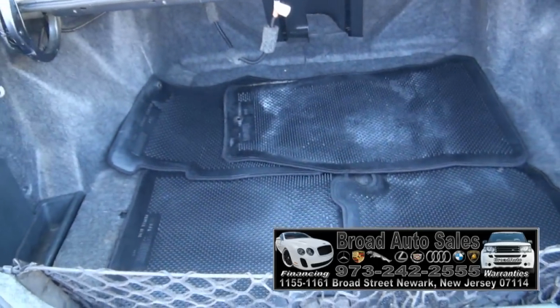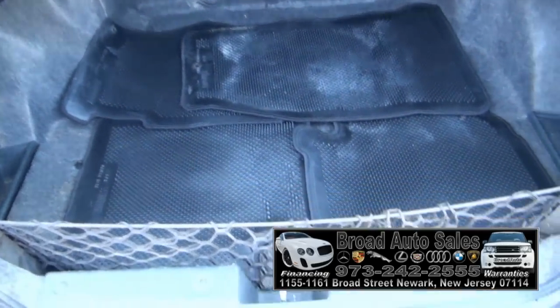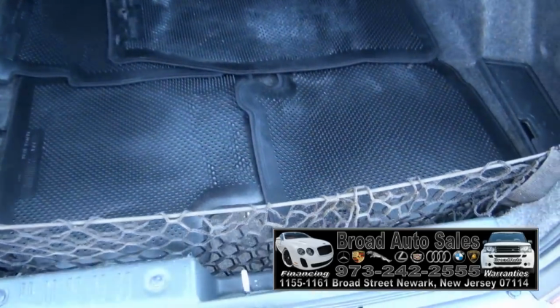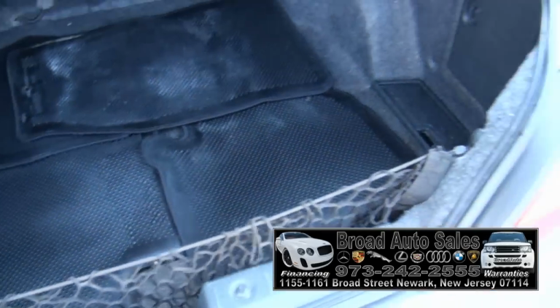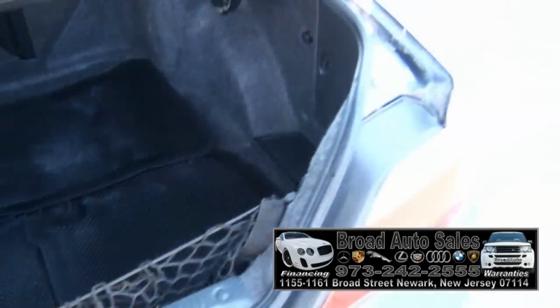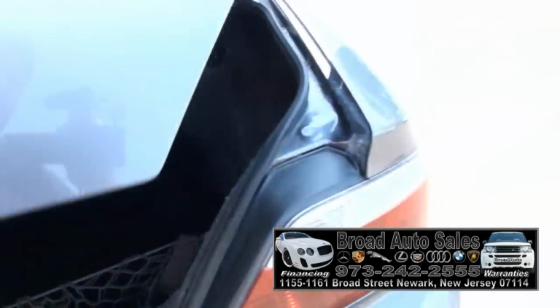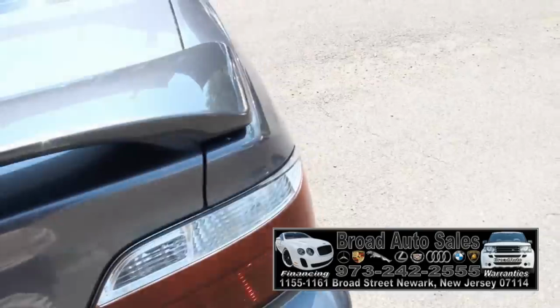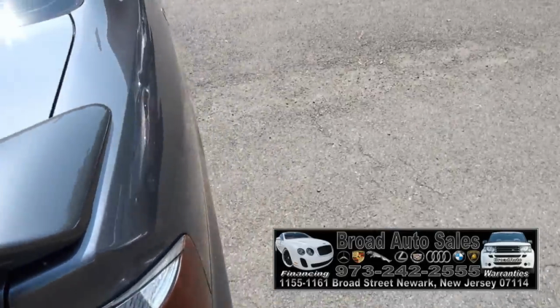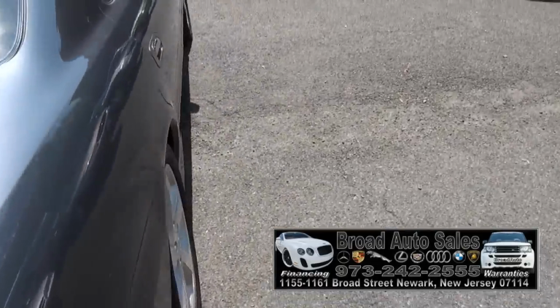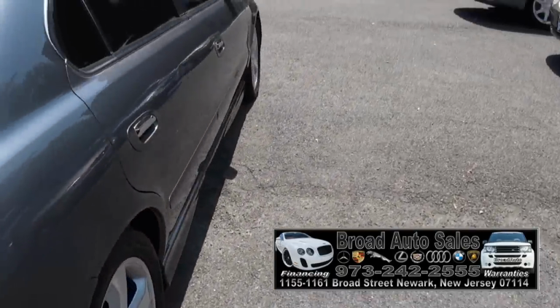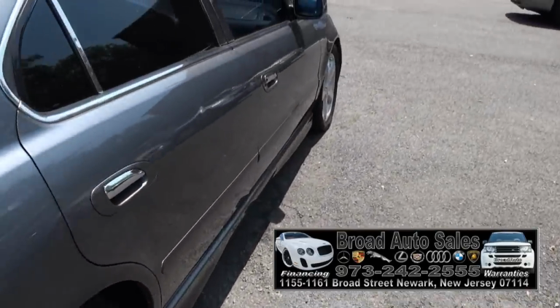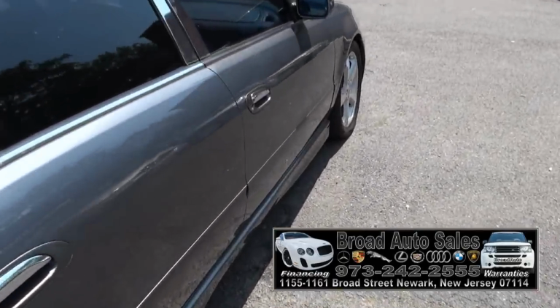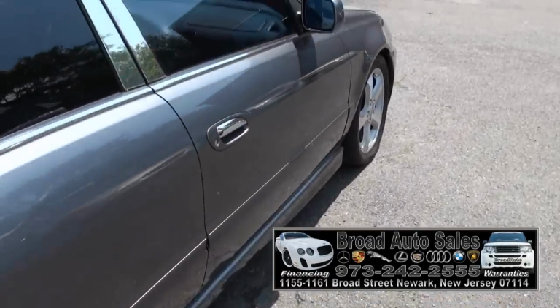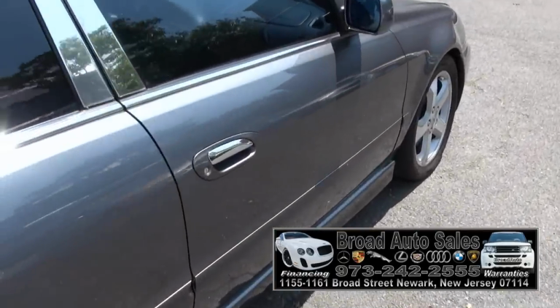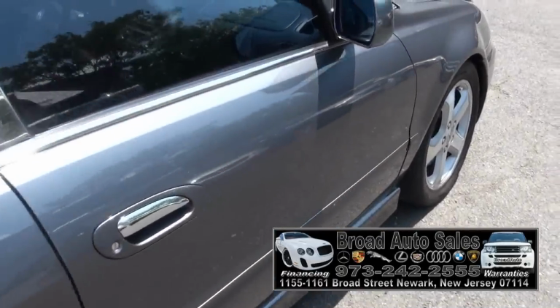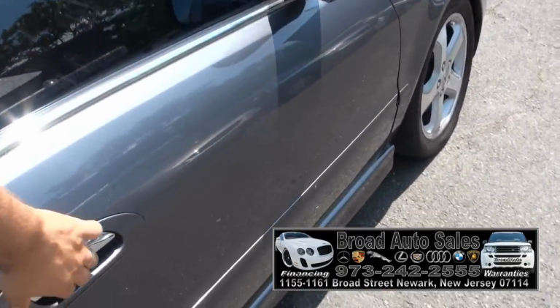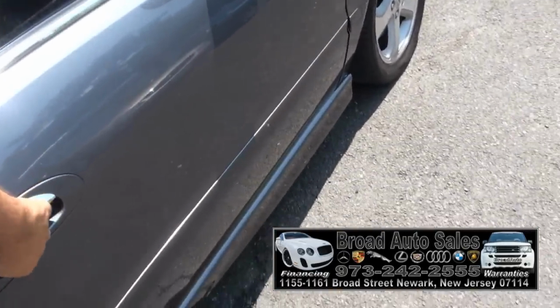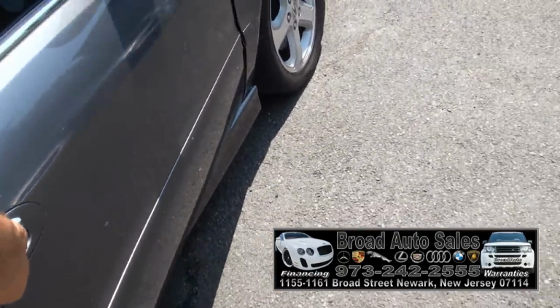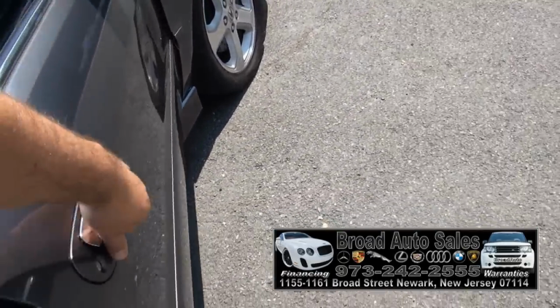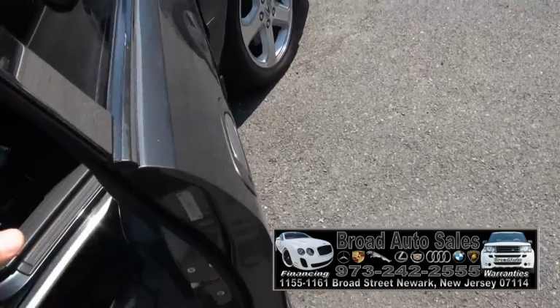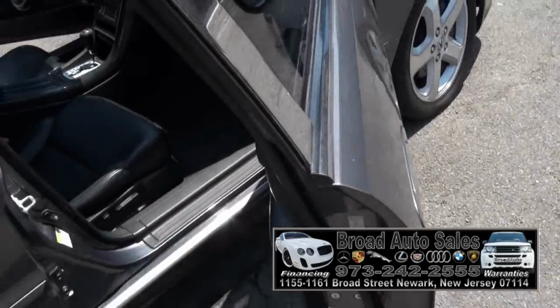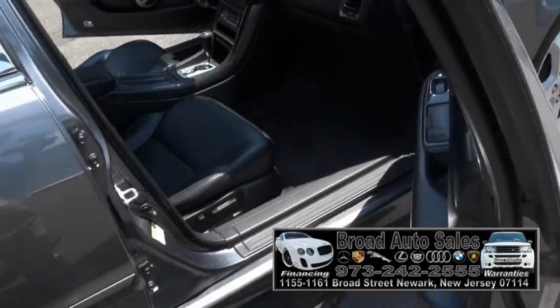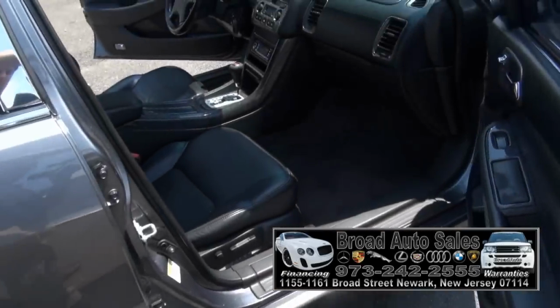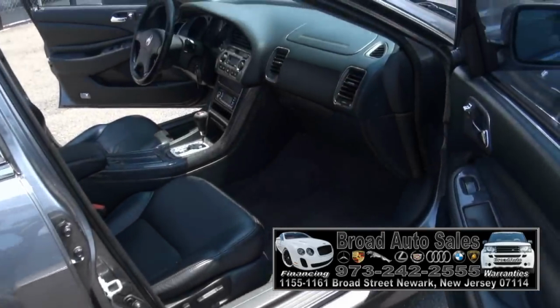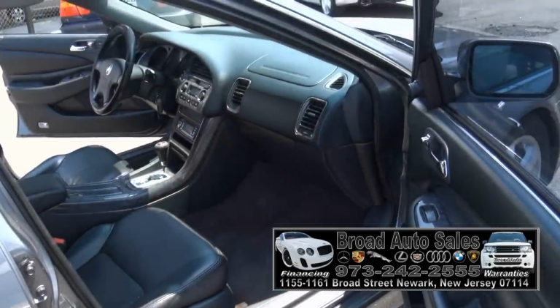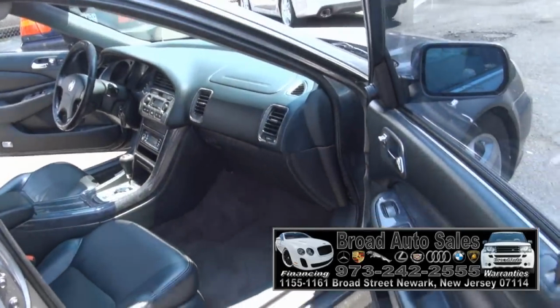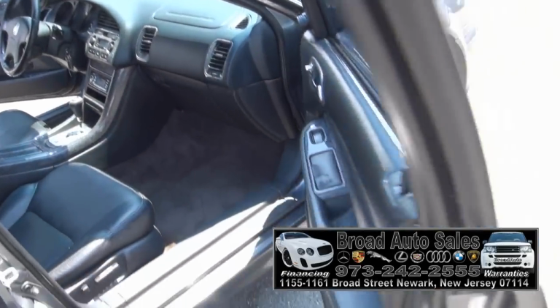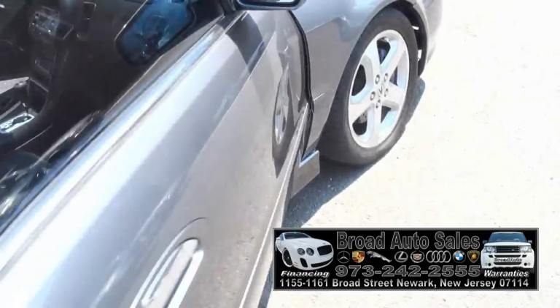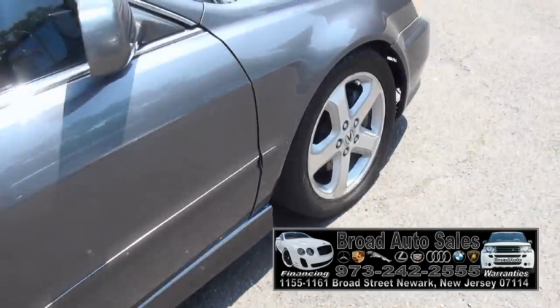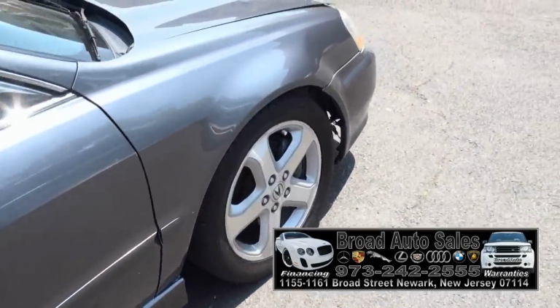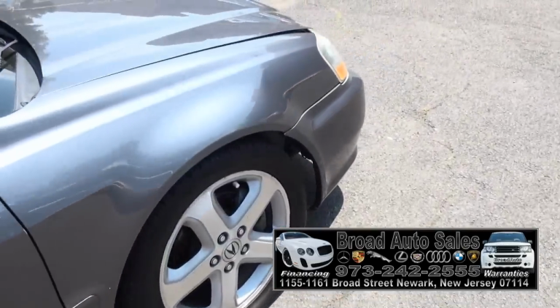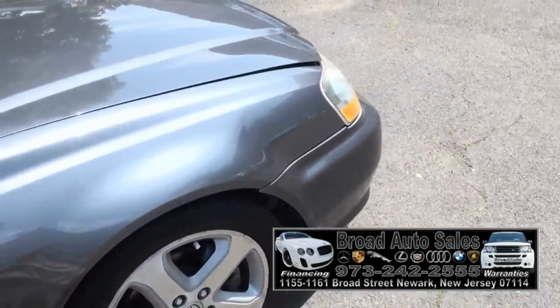Good trunk — it has the net, and all the Acura mats are there. Power seat on the passenger side also.